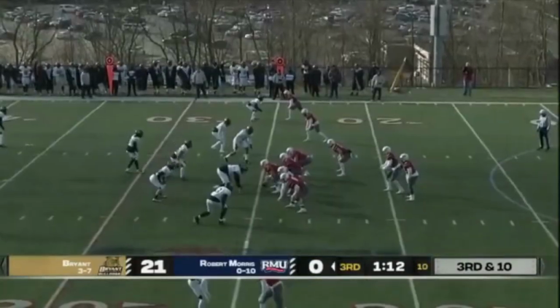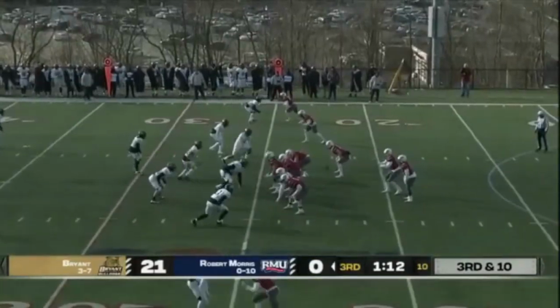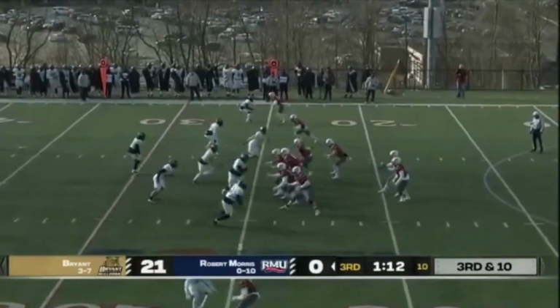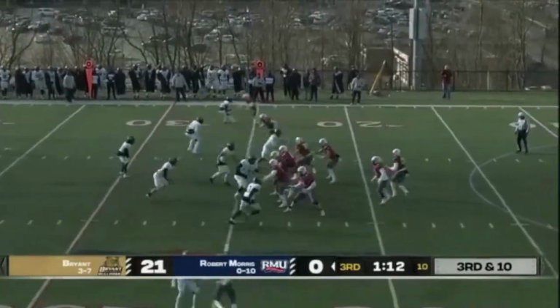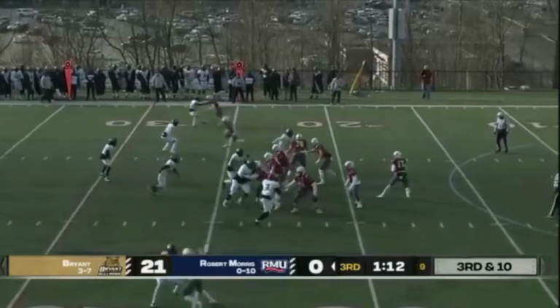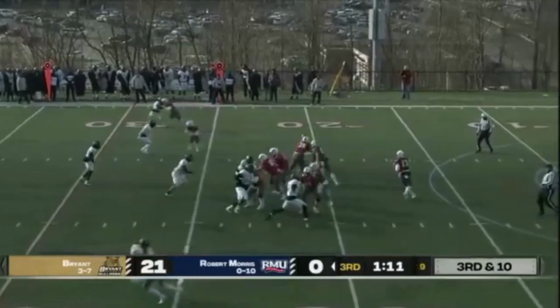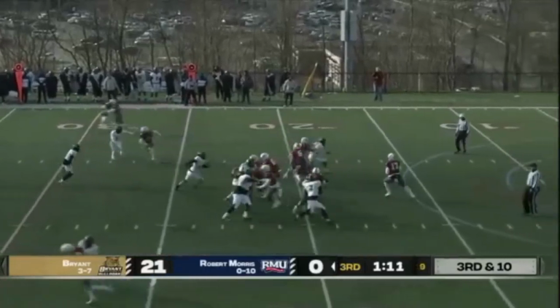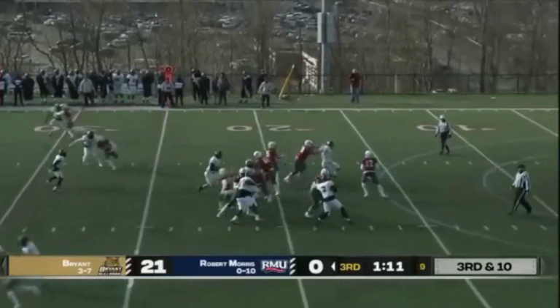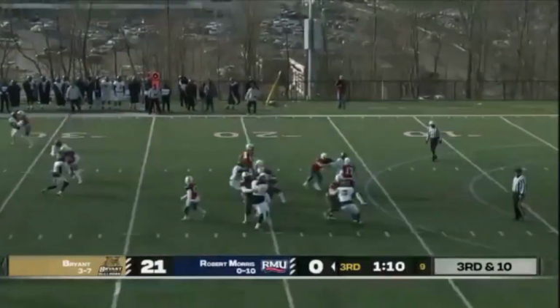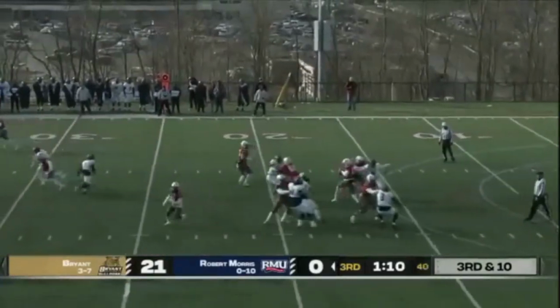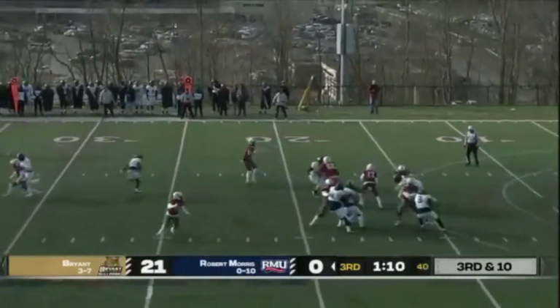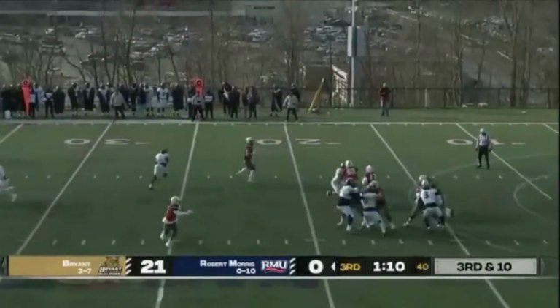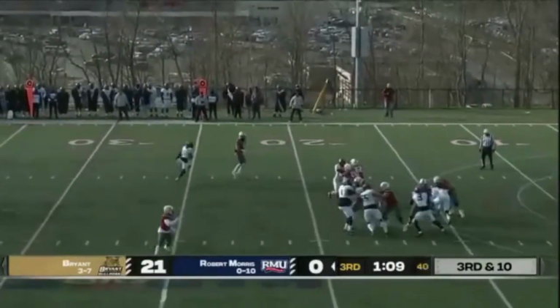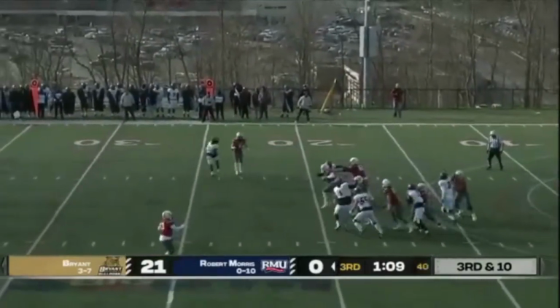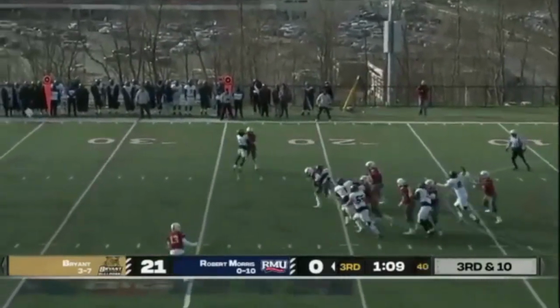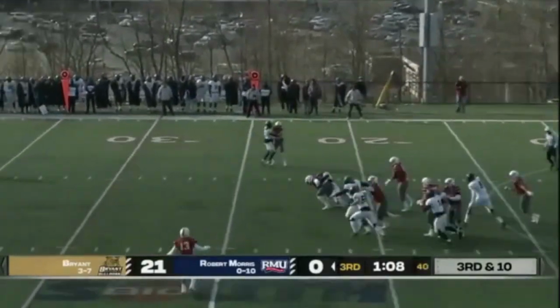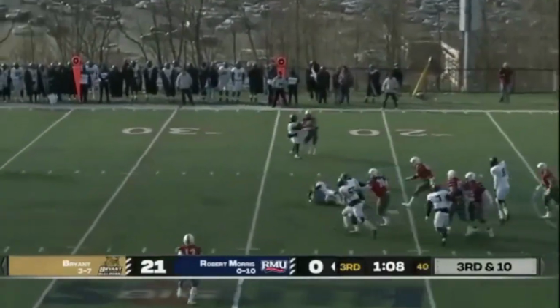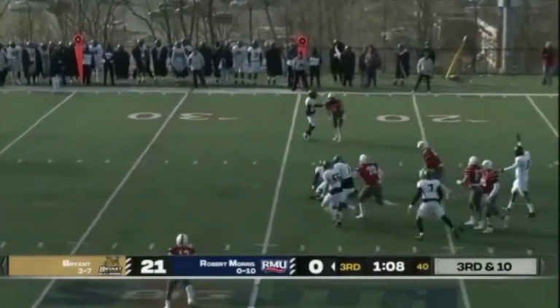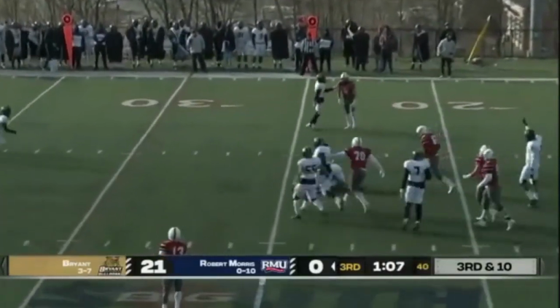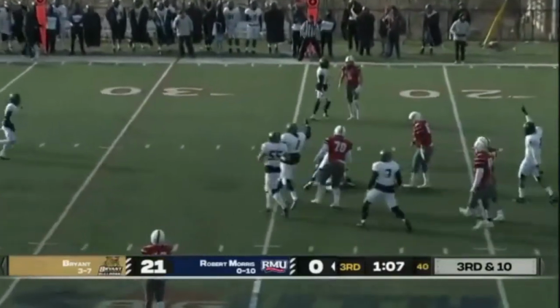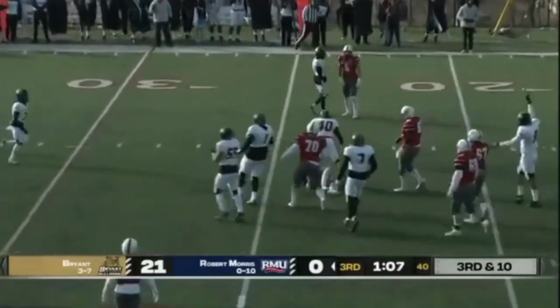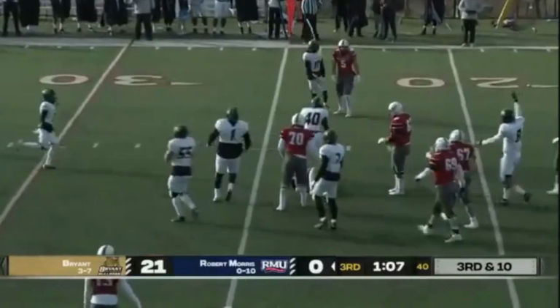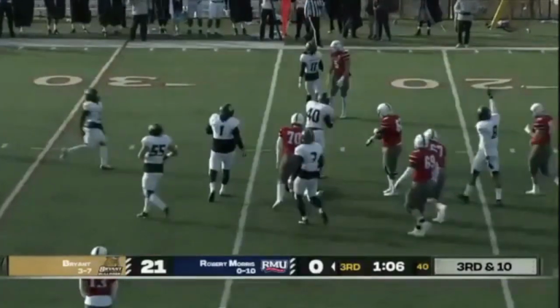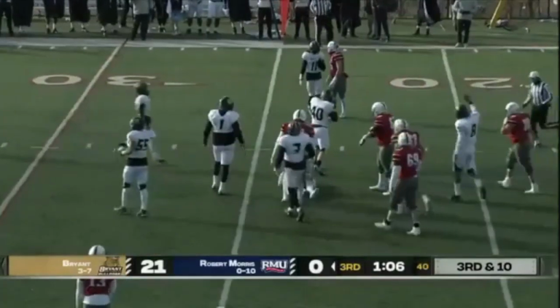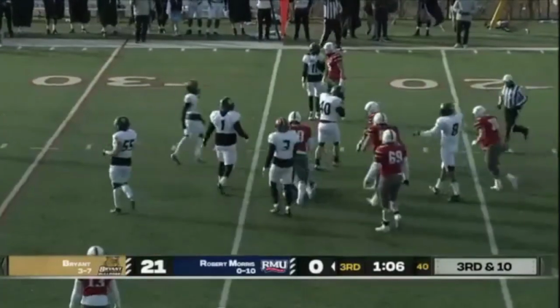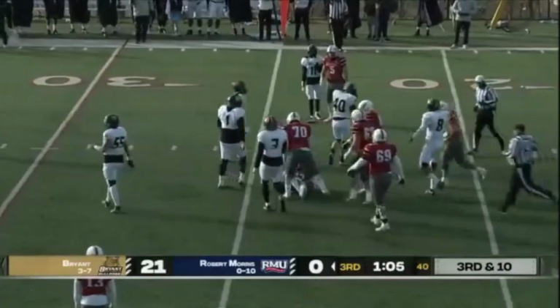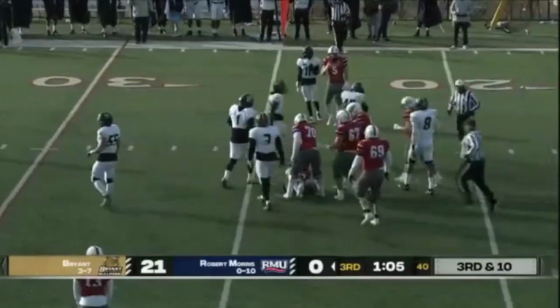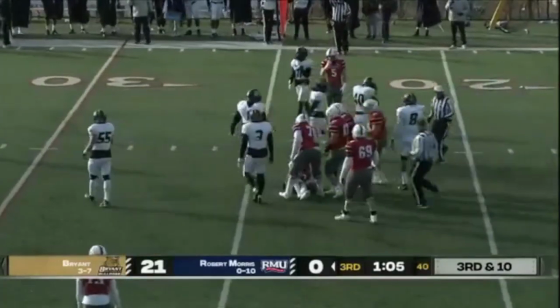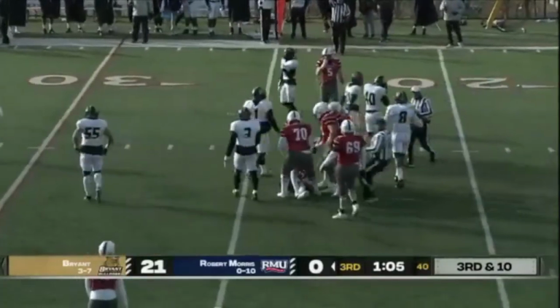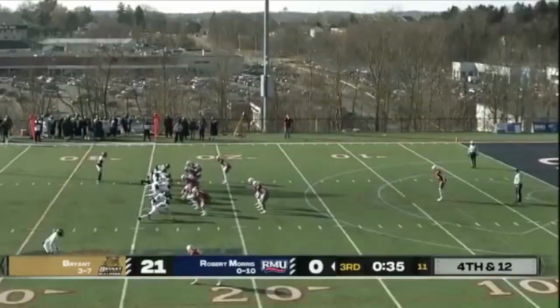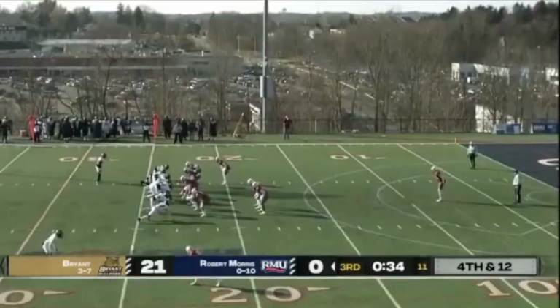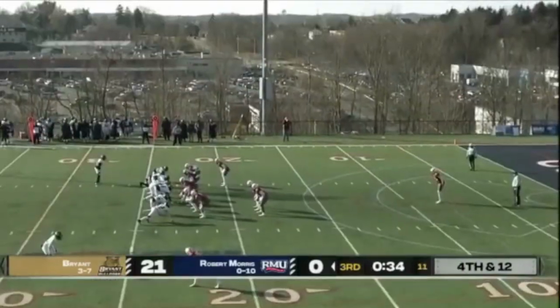Here it comes — Clay Alston. Tanner pressured, steps up into the pocket, and he will be brought down yet again. Ryan Sadler gone for RMU.